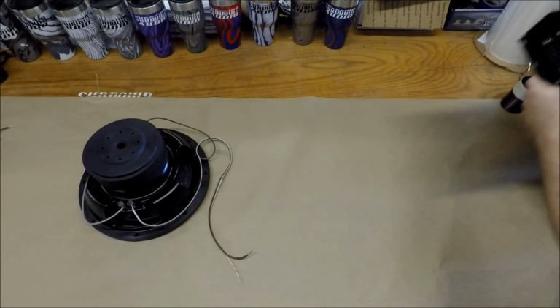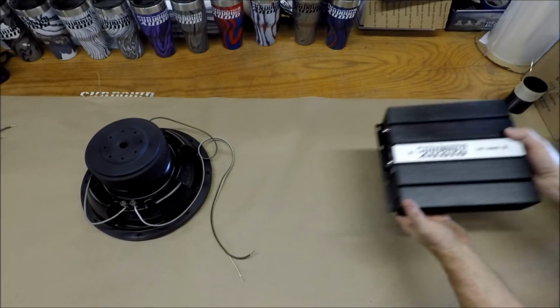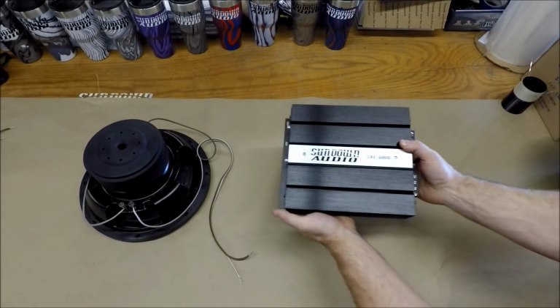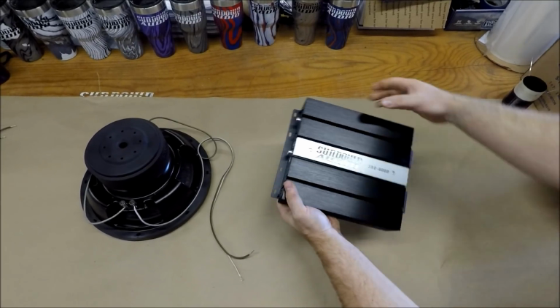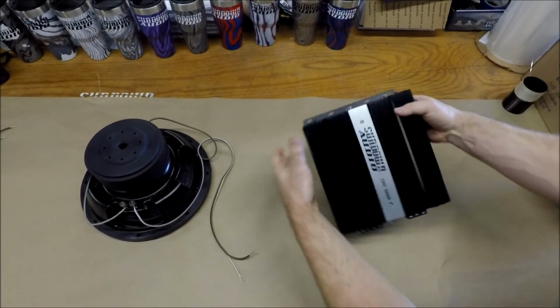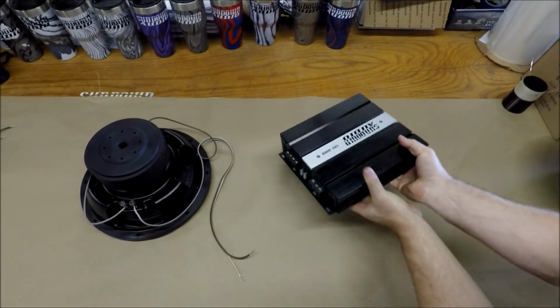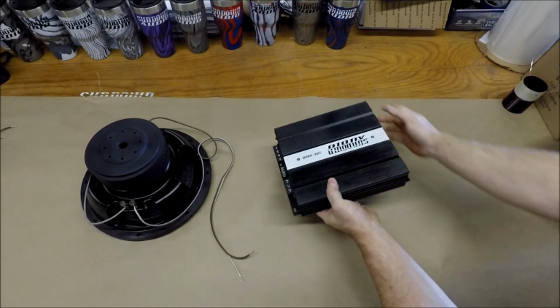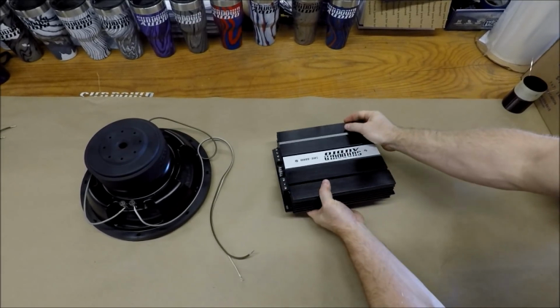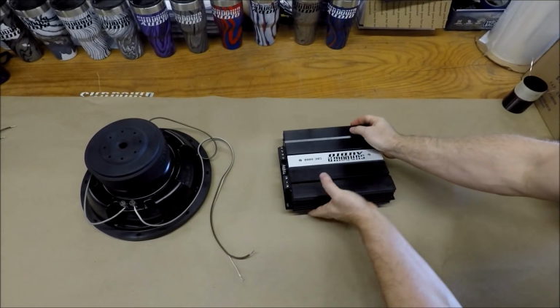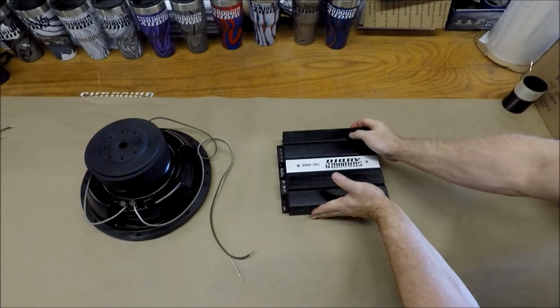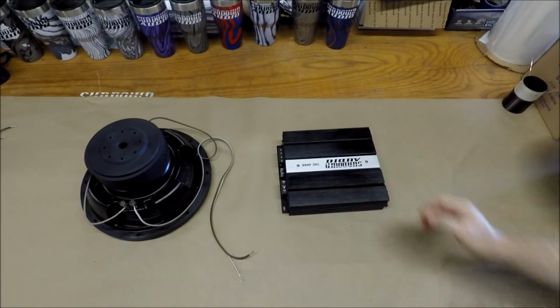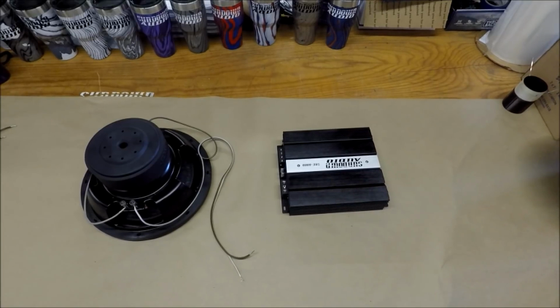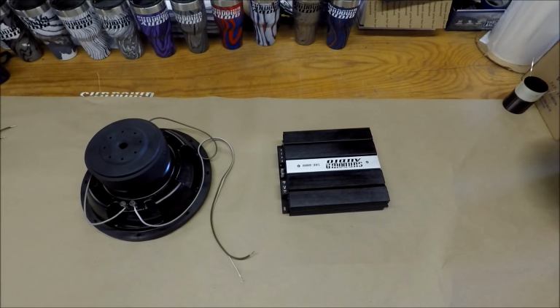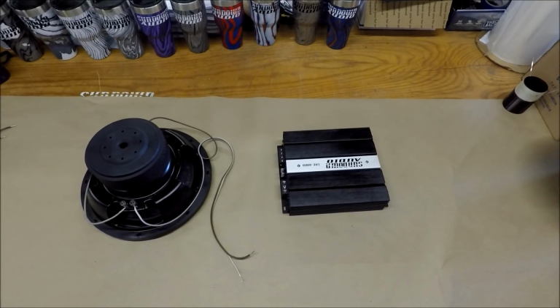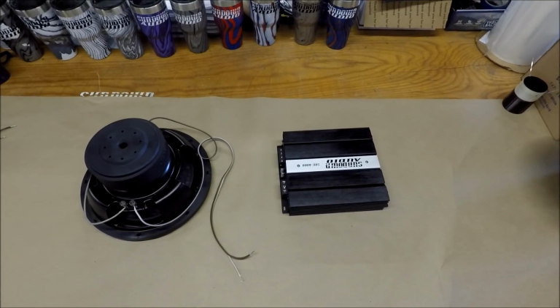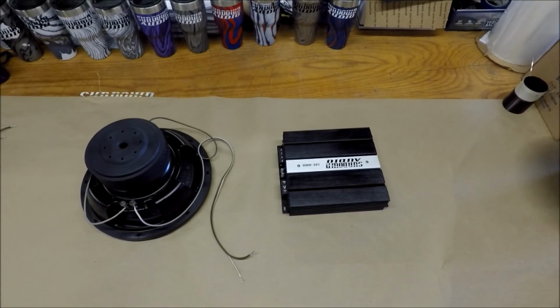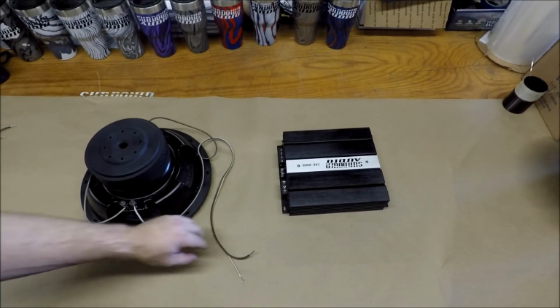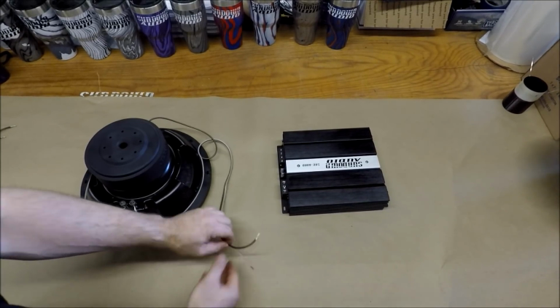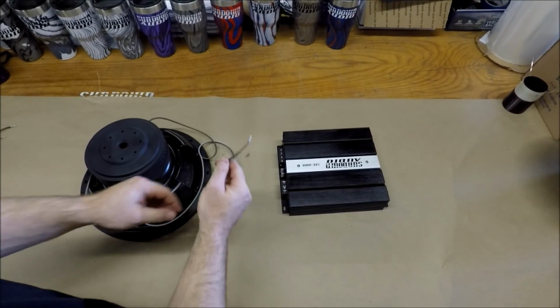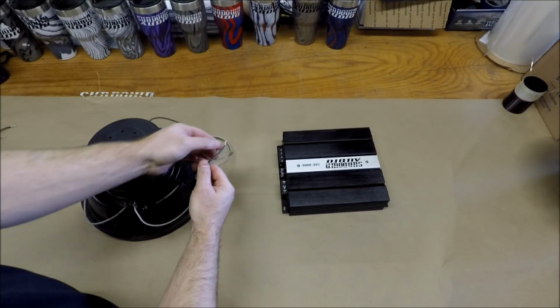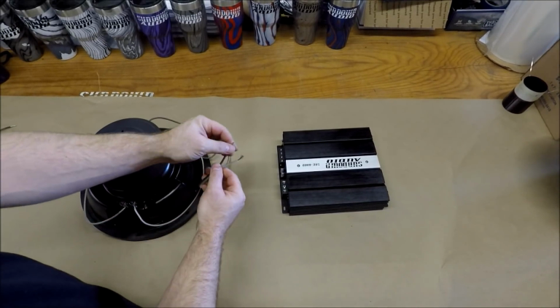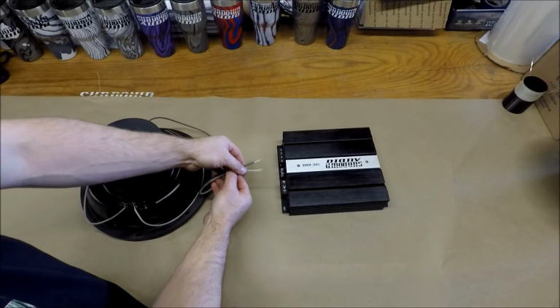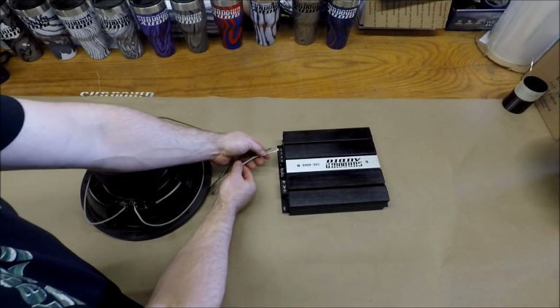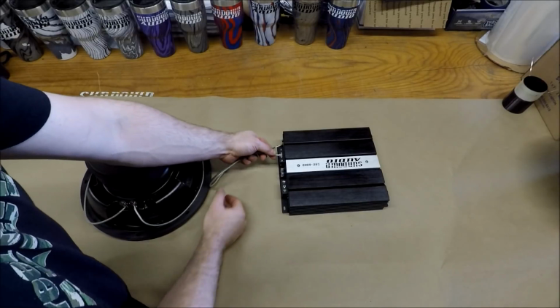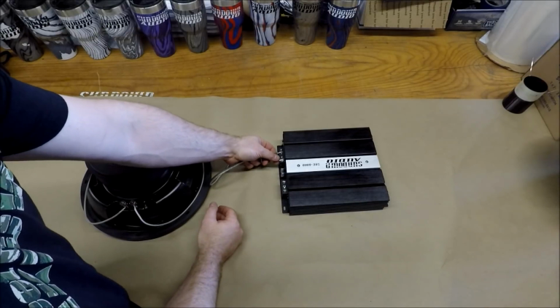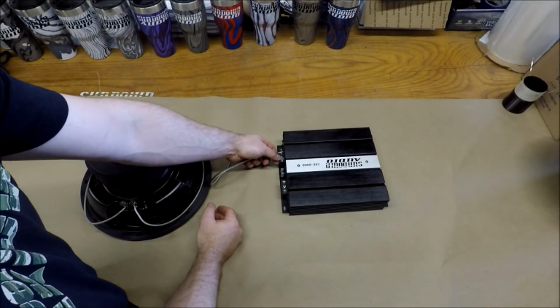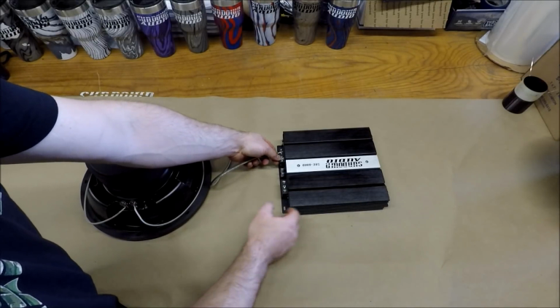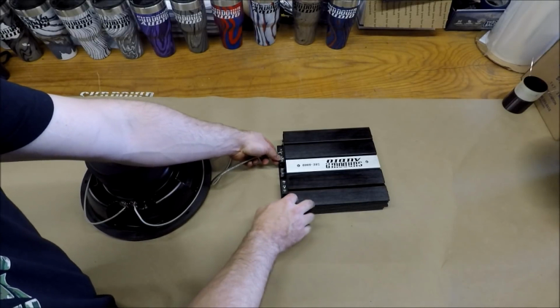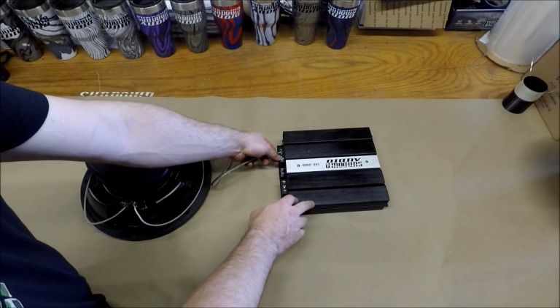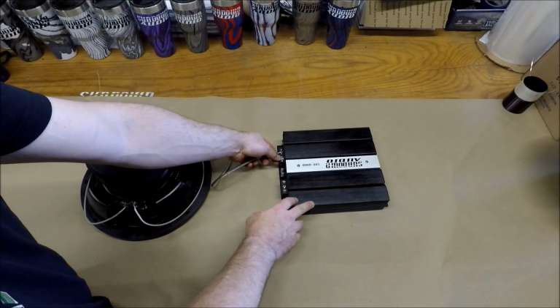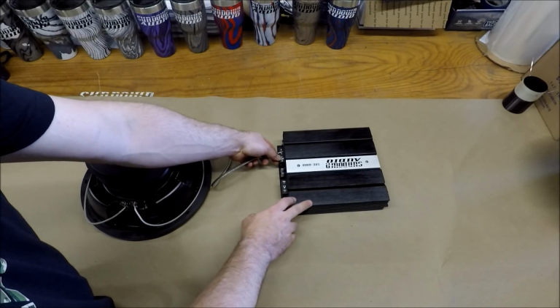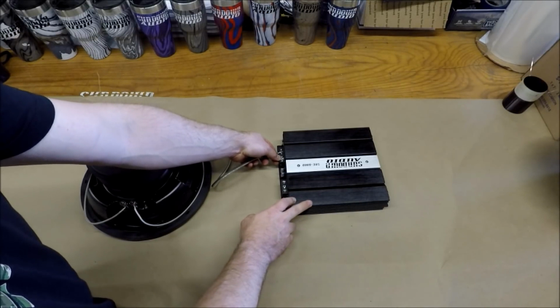So we're going to bring in our SAE 600 to demonstrate. You would then take your single four ohm connection and wire it to your amplifier if your amplifier is rated for that single four ohm load.